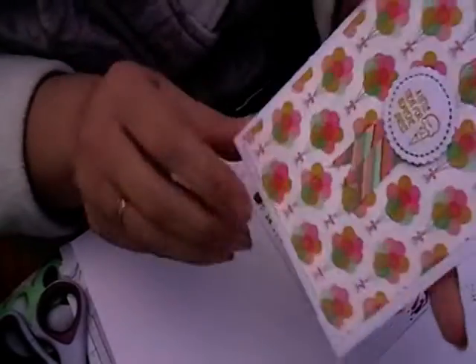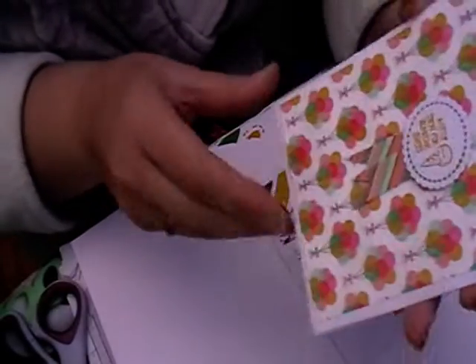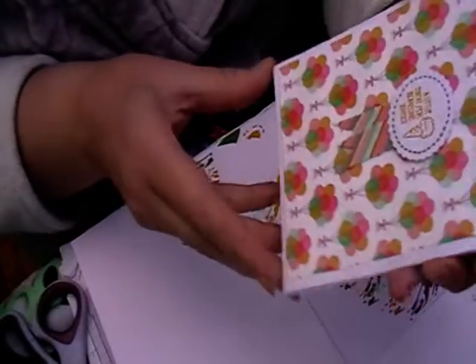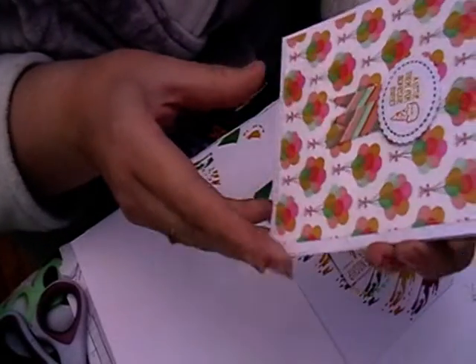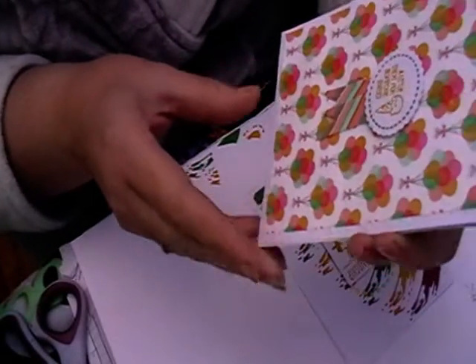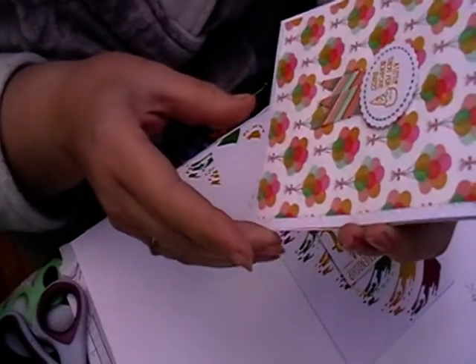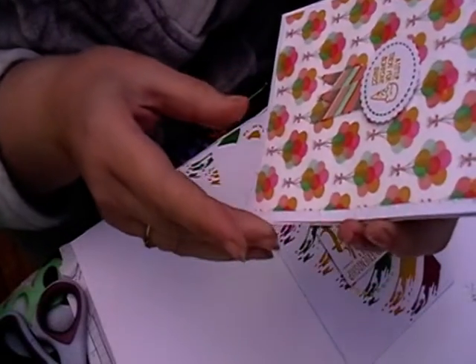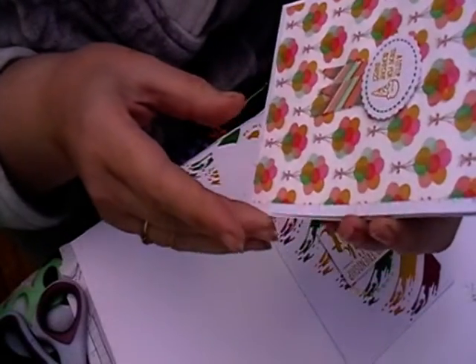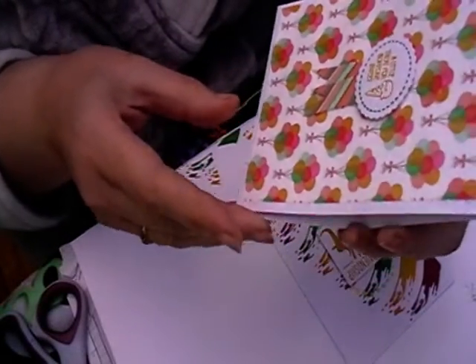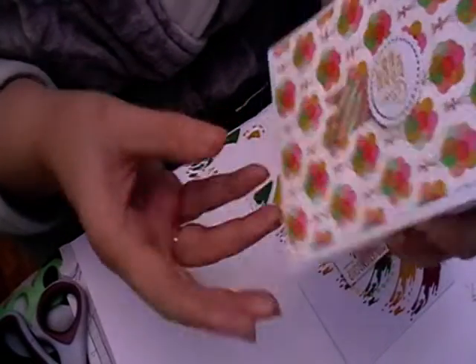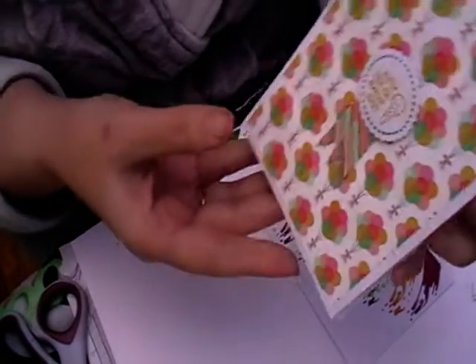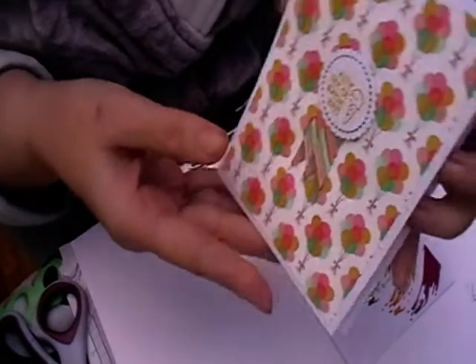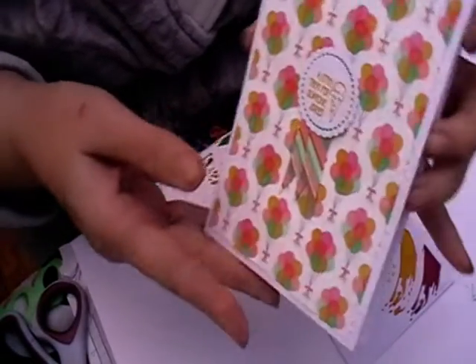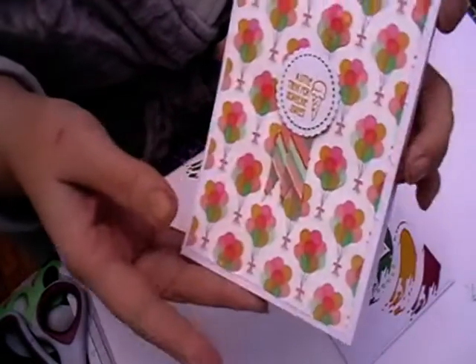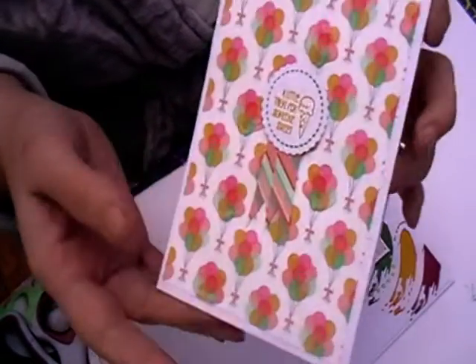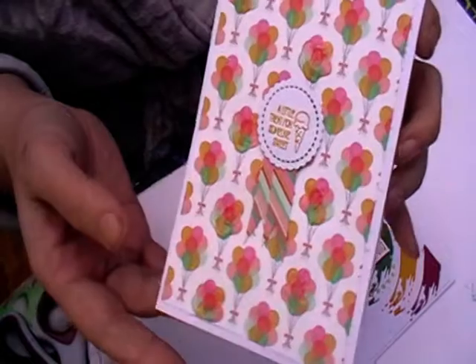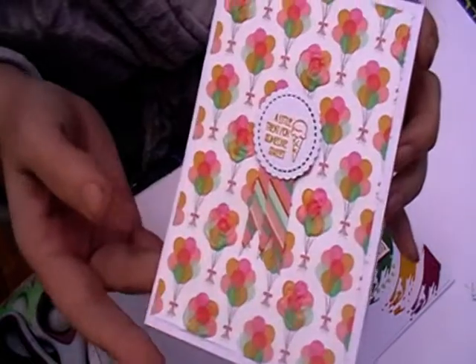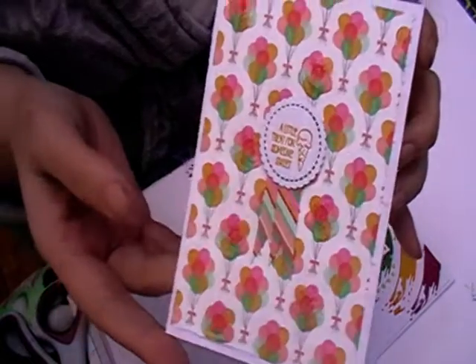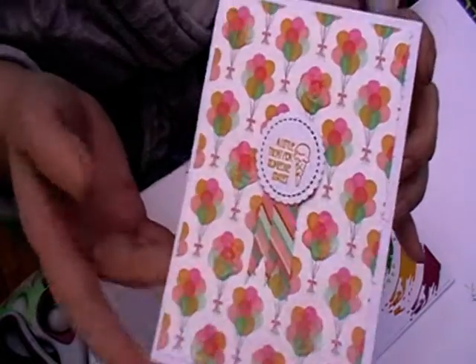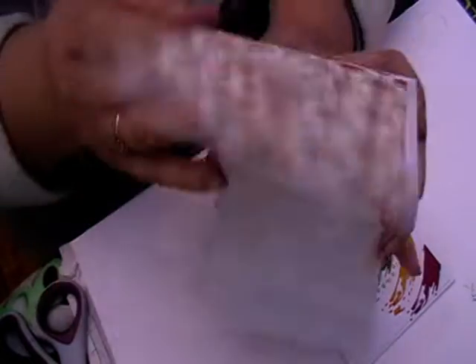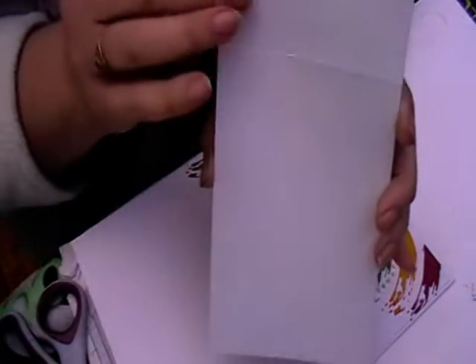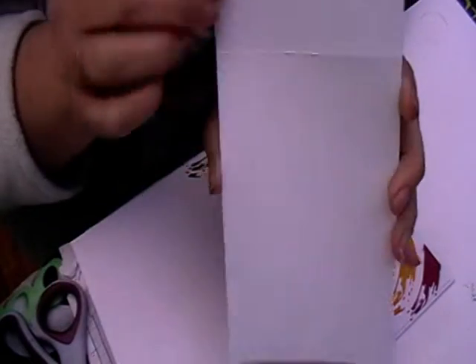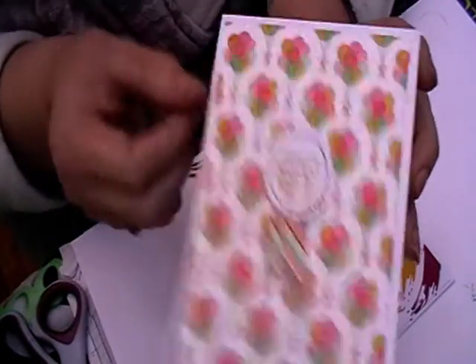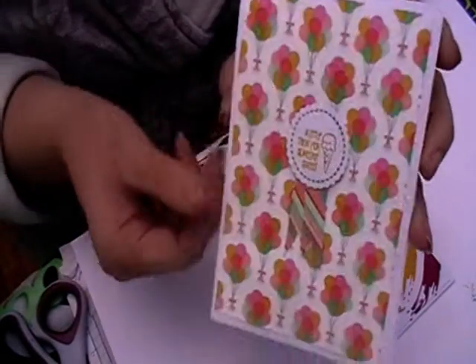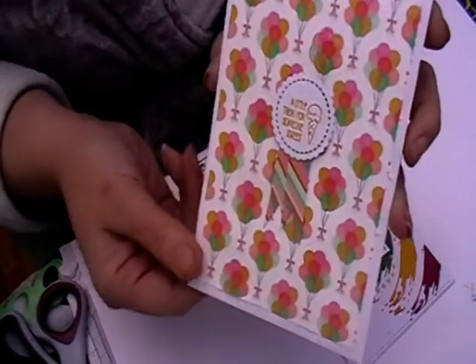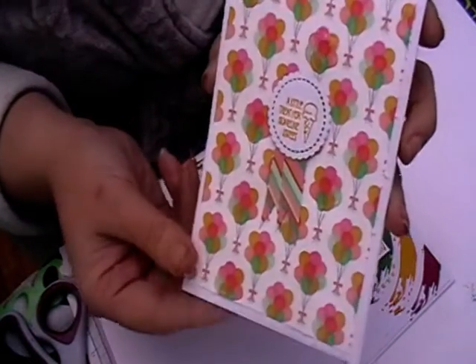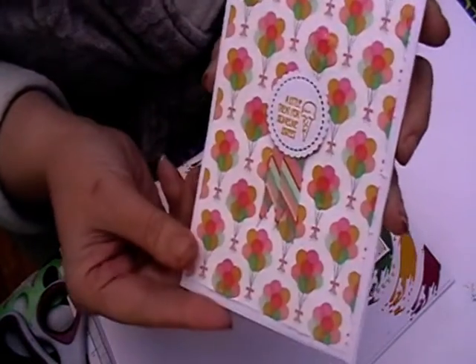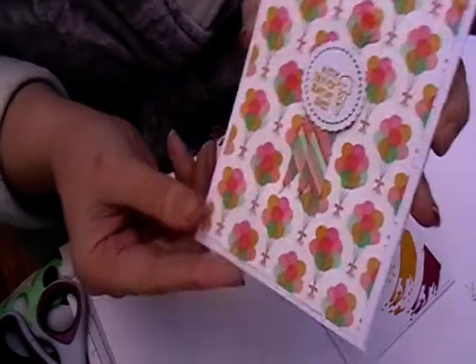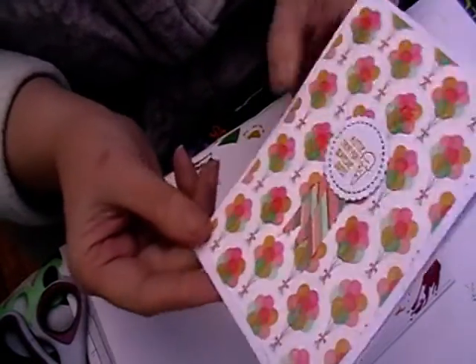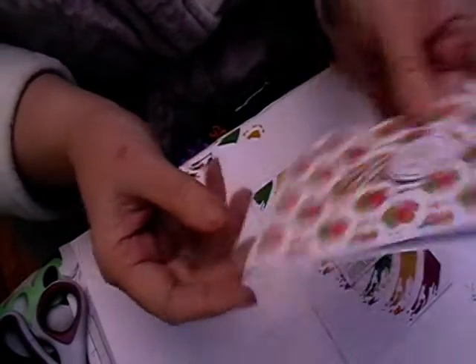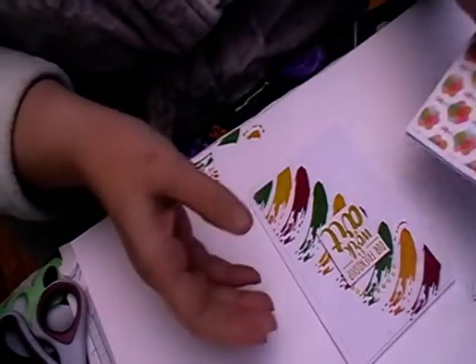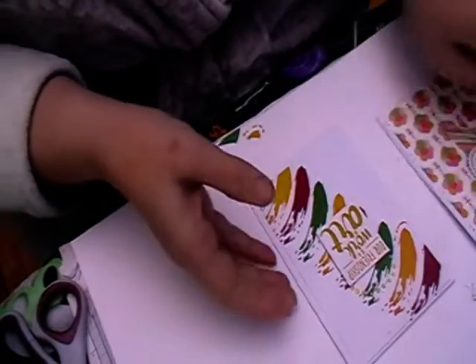It just says 'a little treat for someone sweet.' I just thought it was quite a nice little card just to send in the mail.